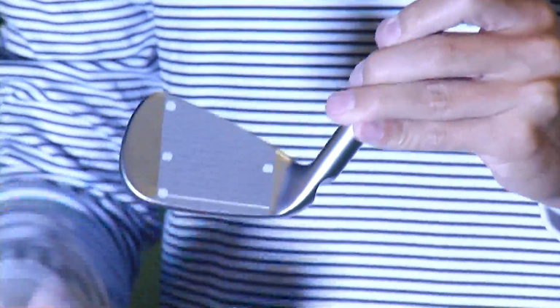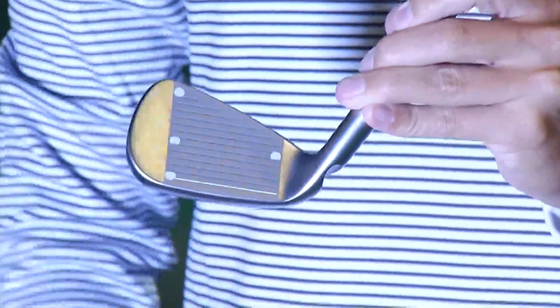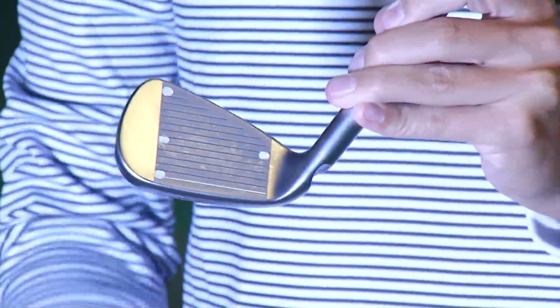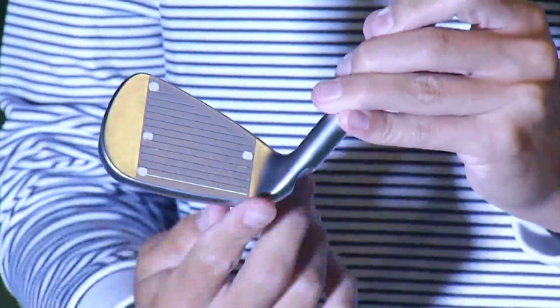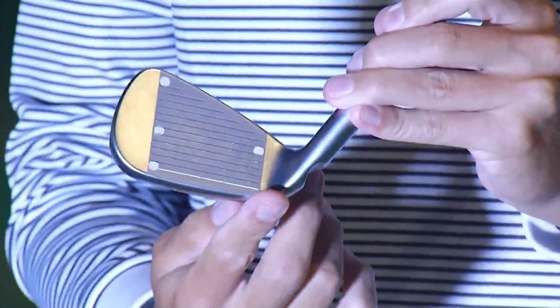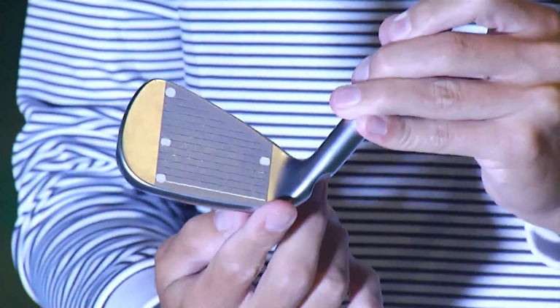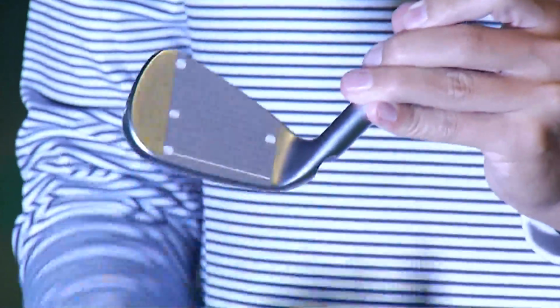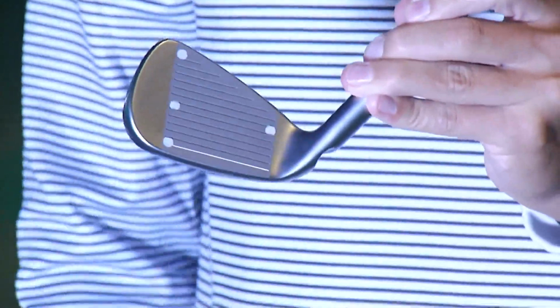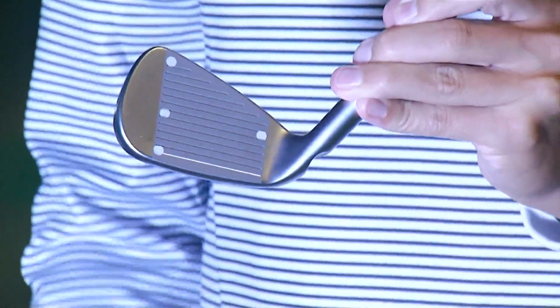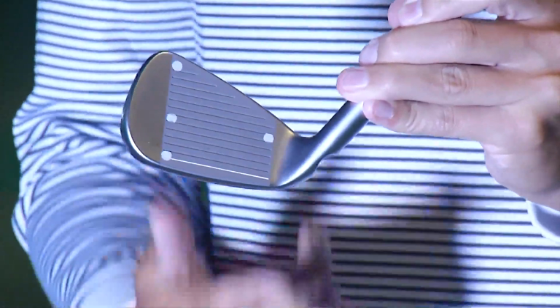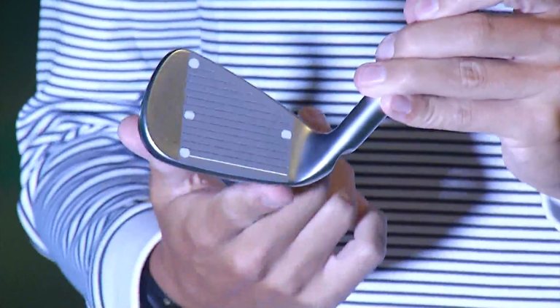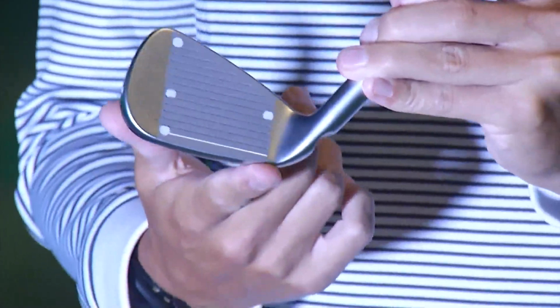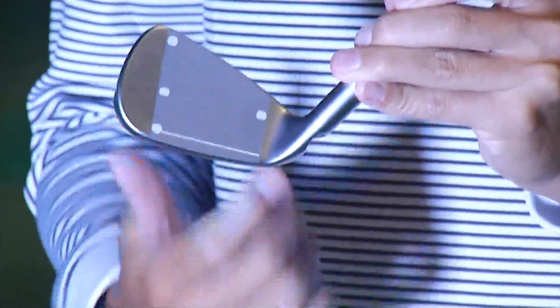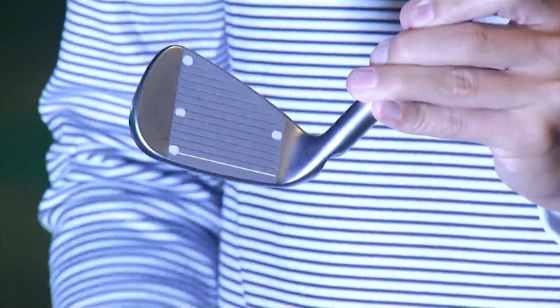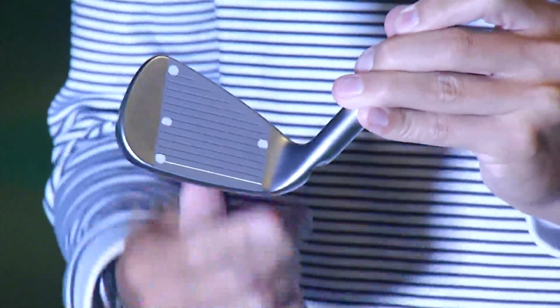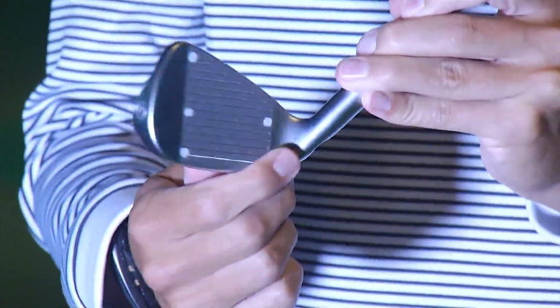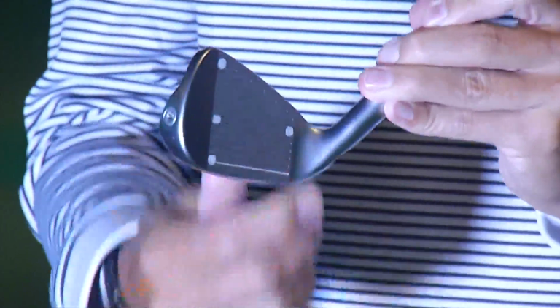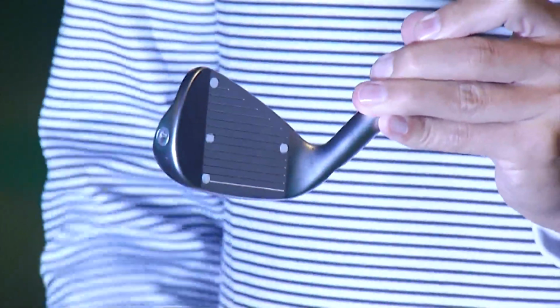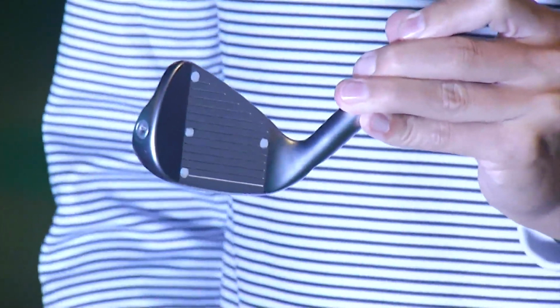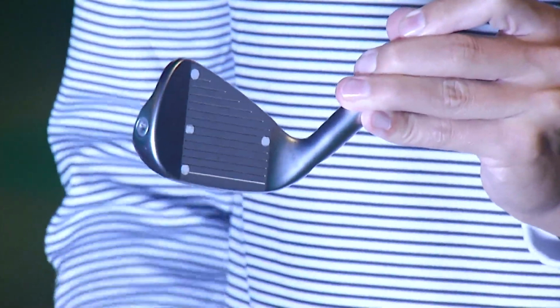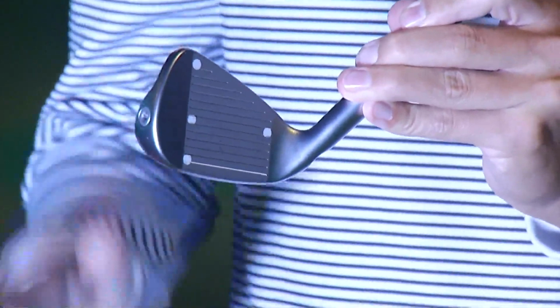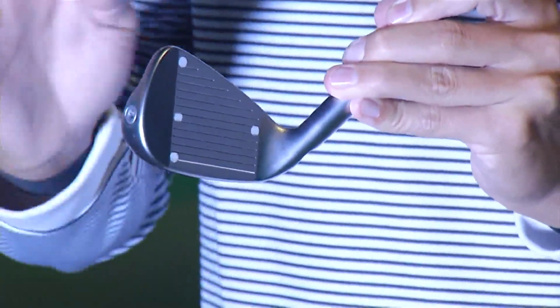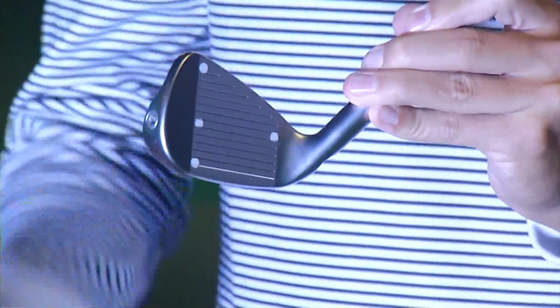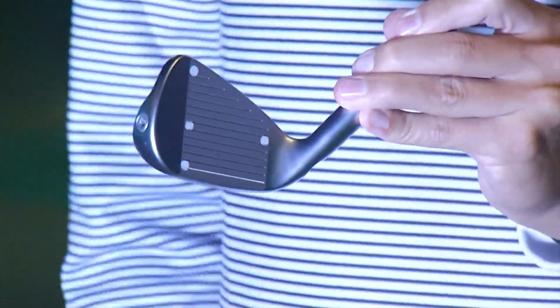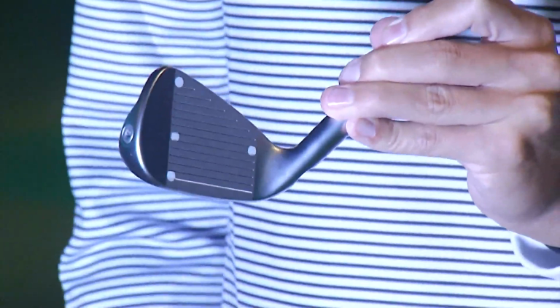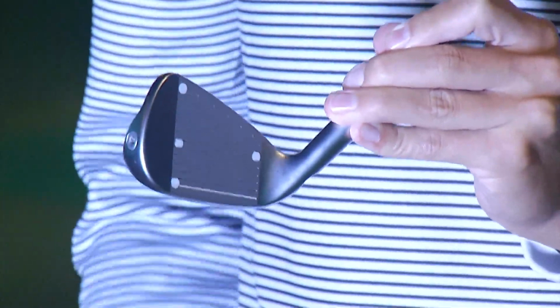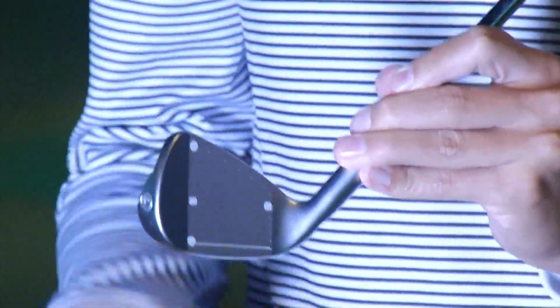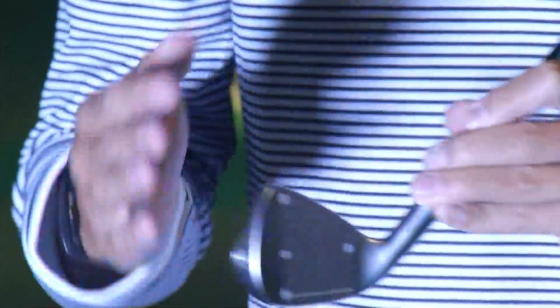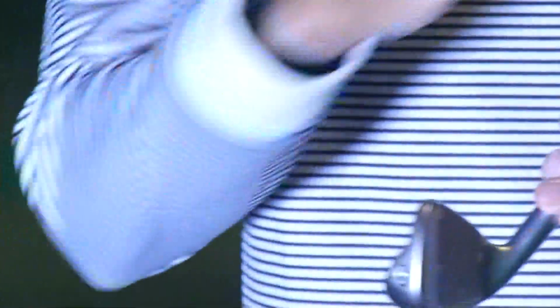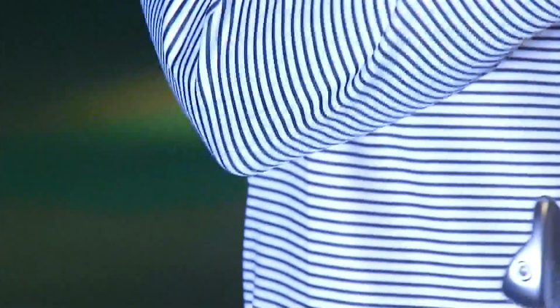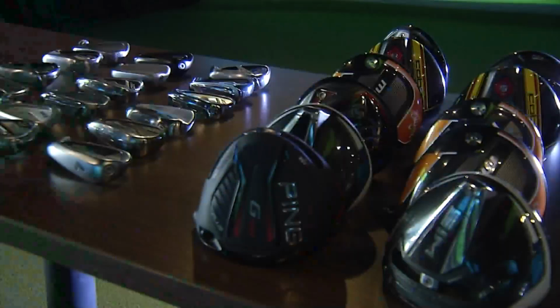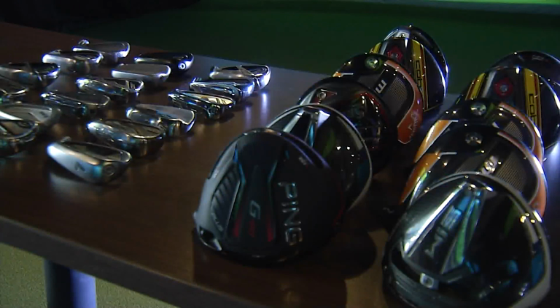Vice versa, if that heel is digging and we're impacting on the heel, now that face is closing down. Grooves are pointing left — now we're hitting those low hooks.